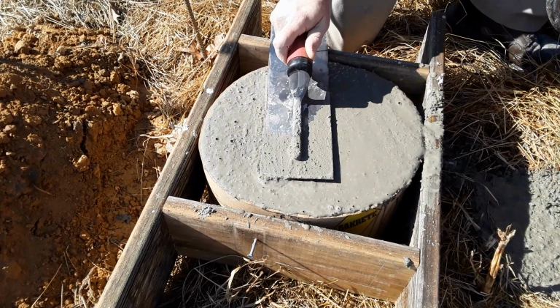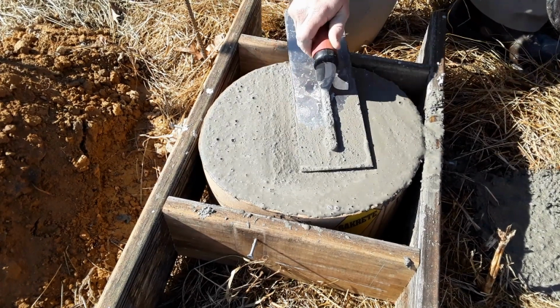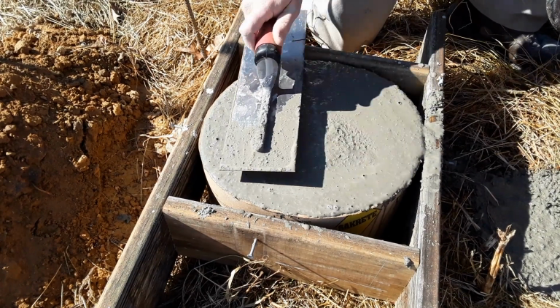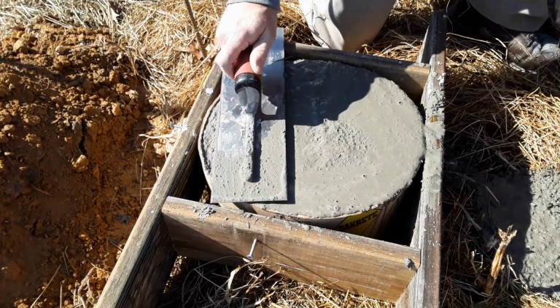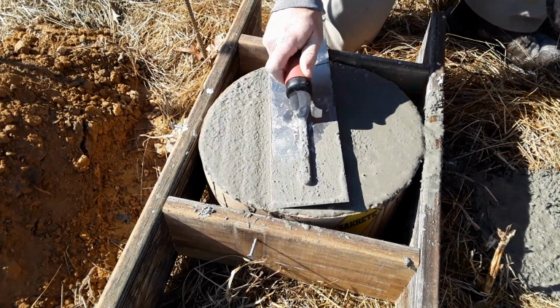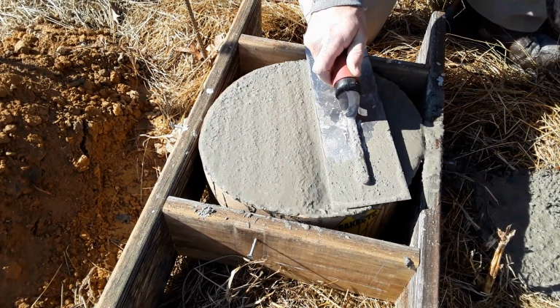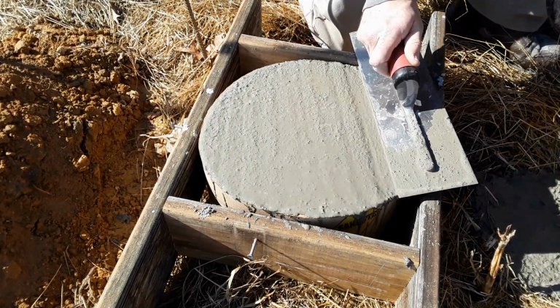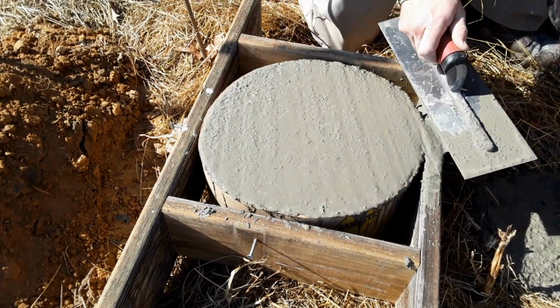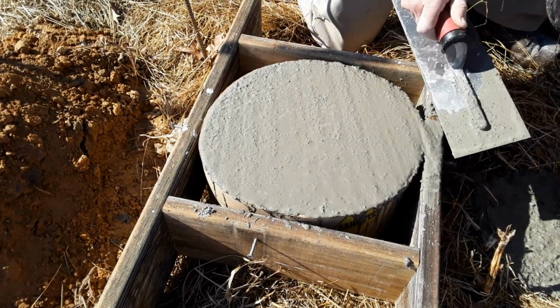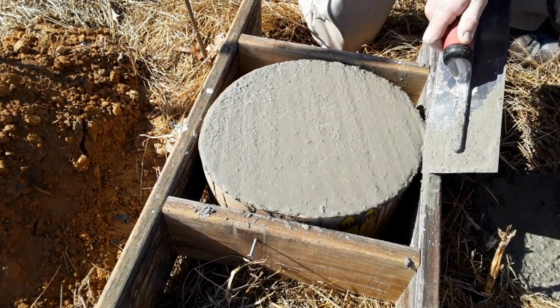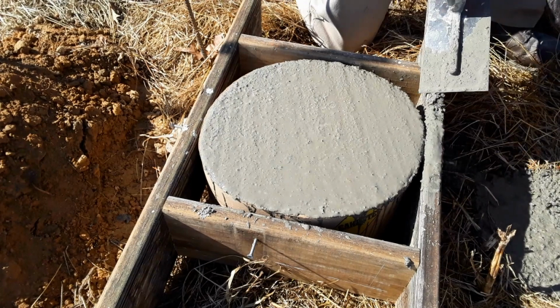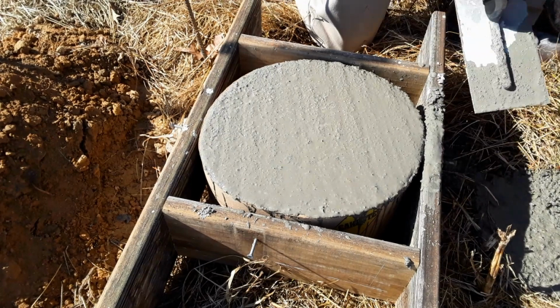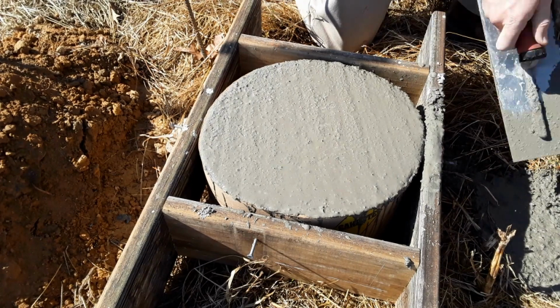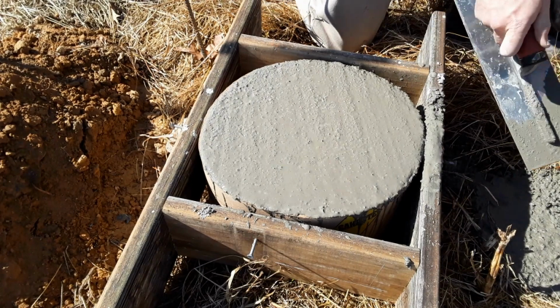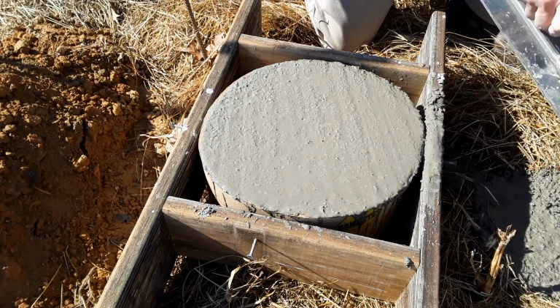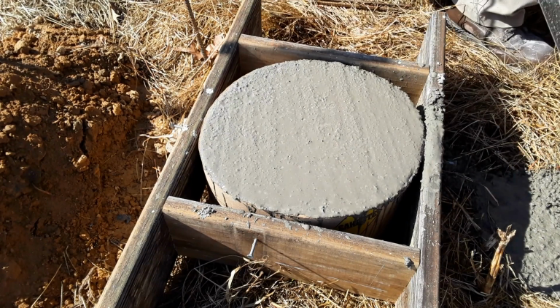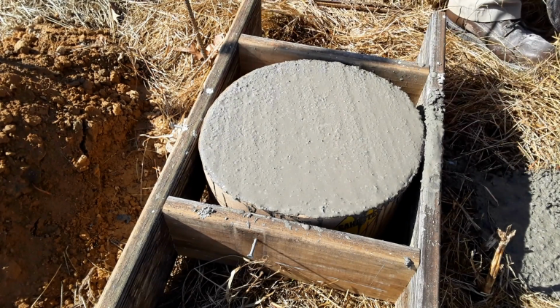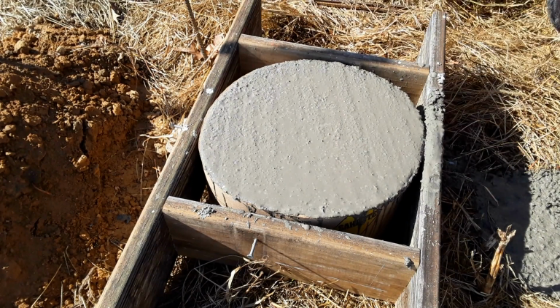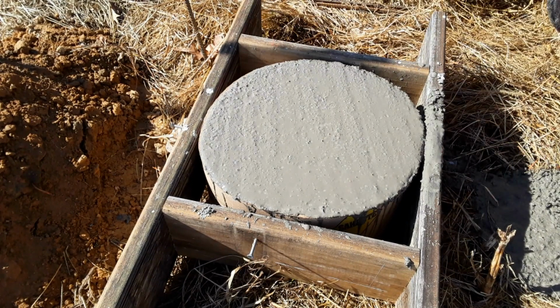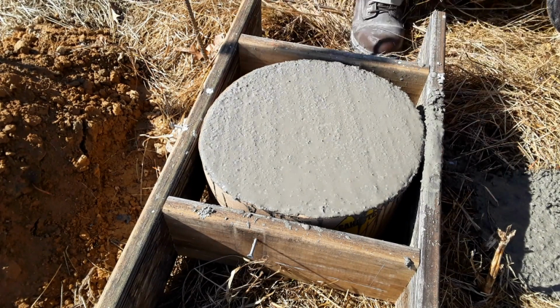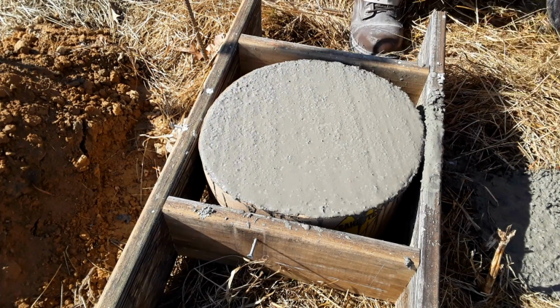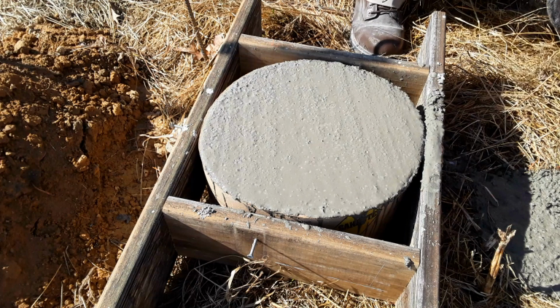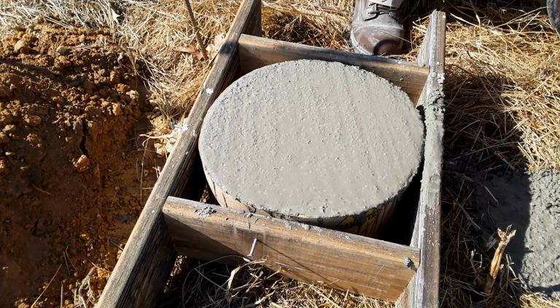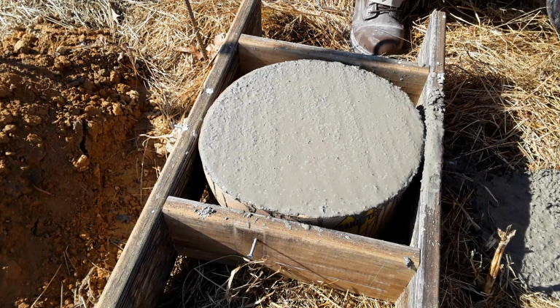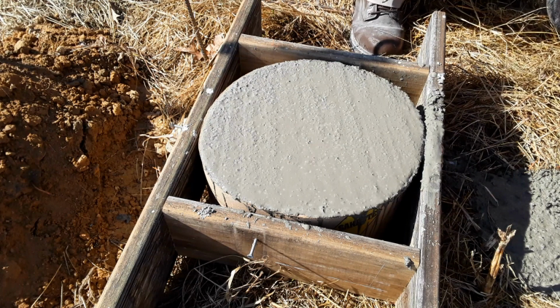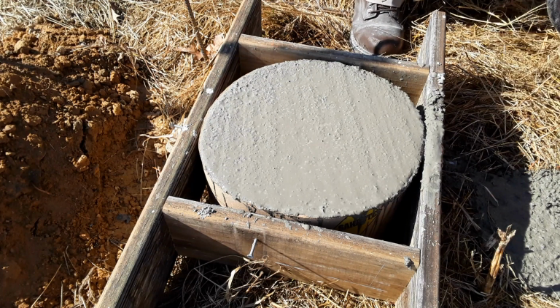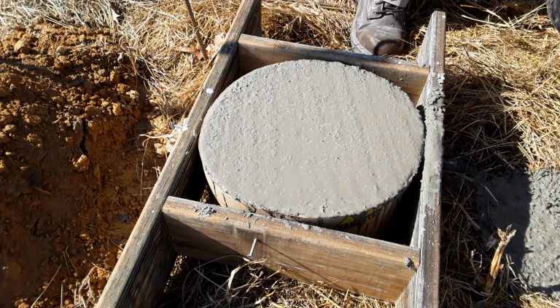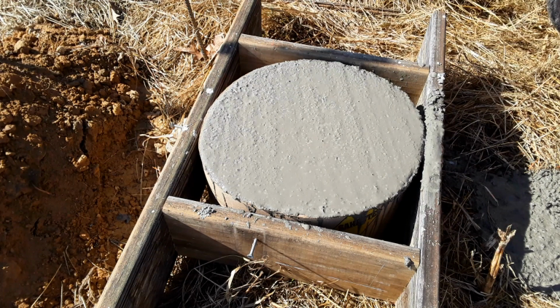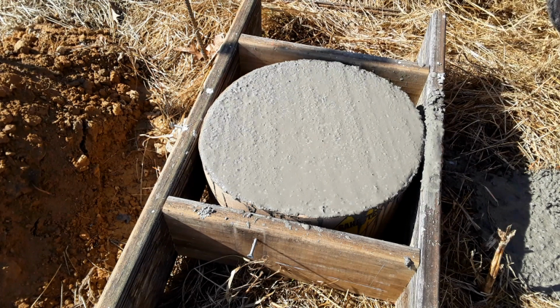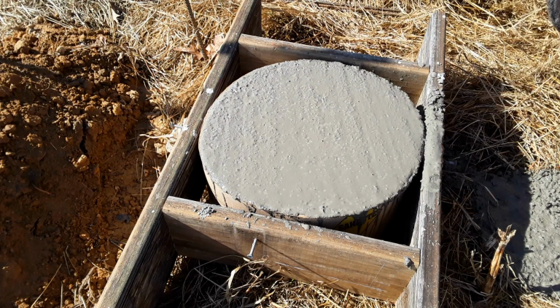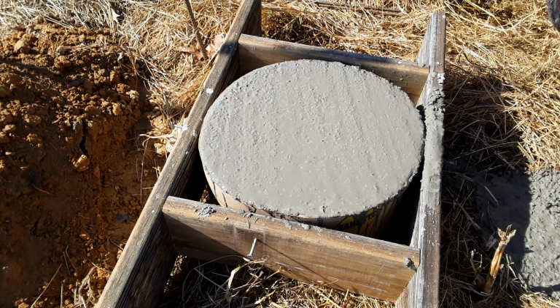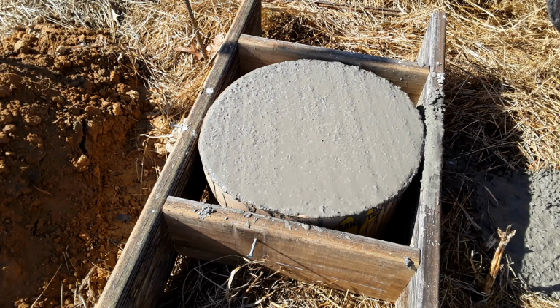After the concrete dries, I backfill the hole with dirt around the tube and then I remove the forms. I hope this video helped you.